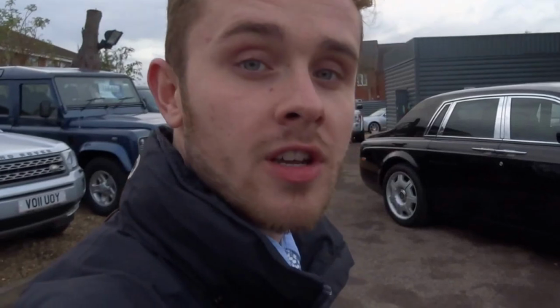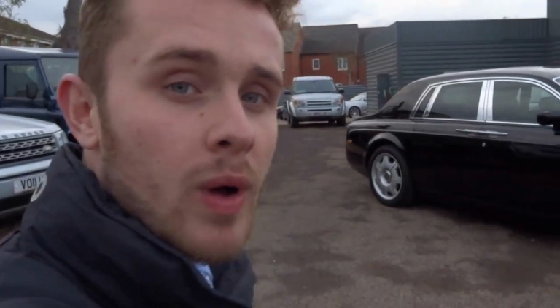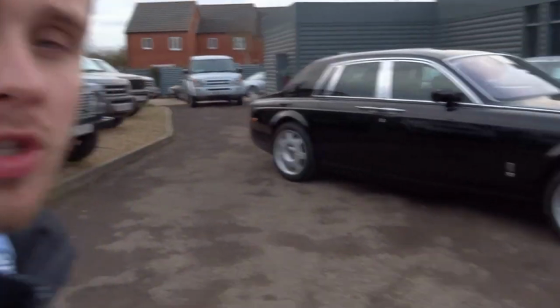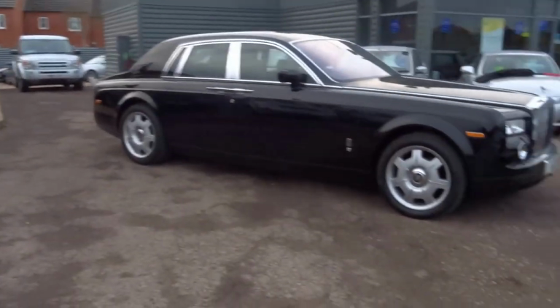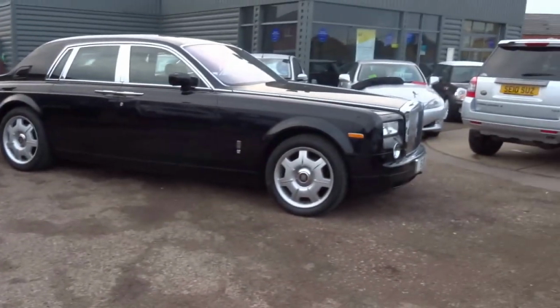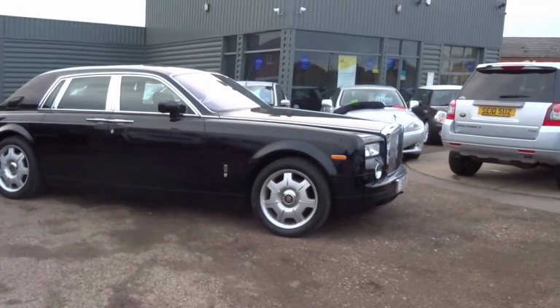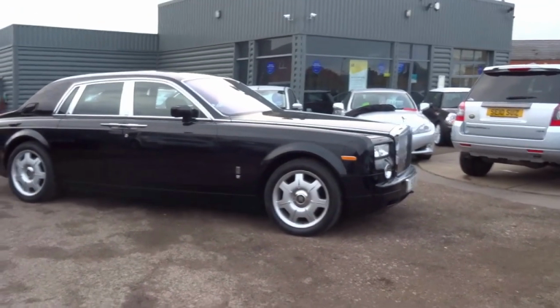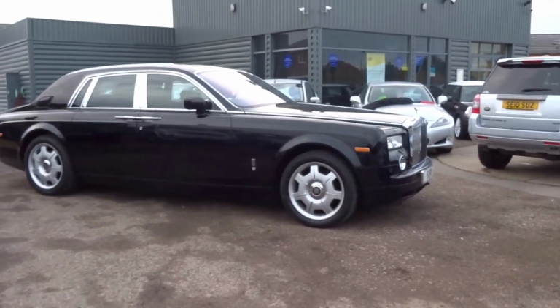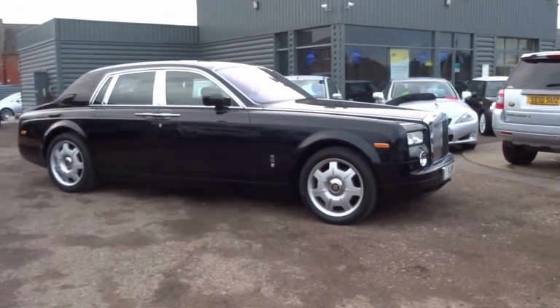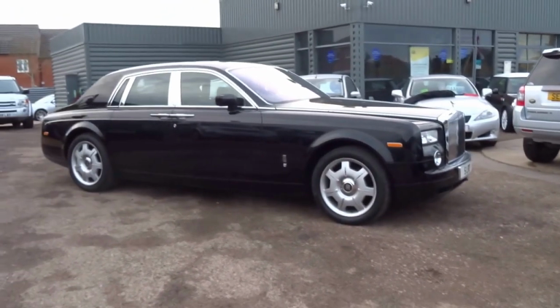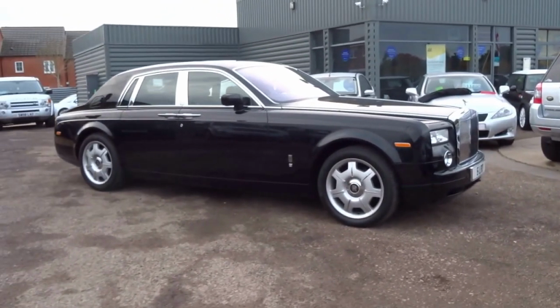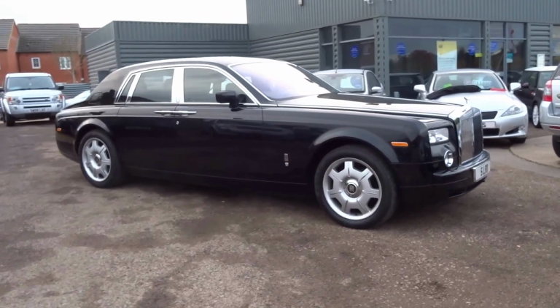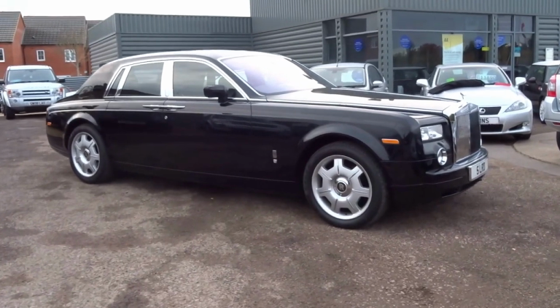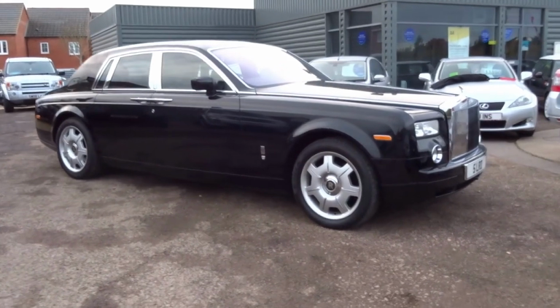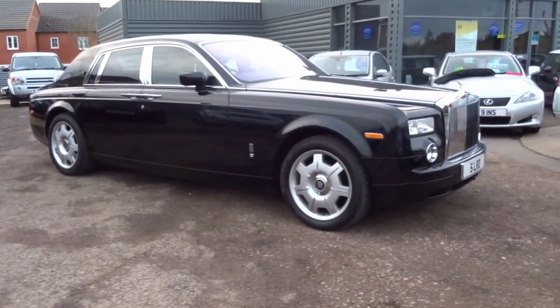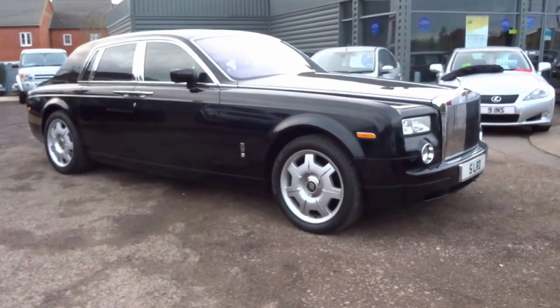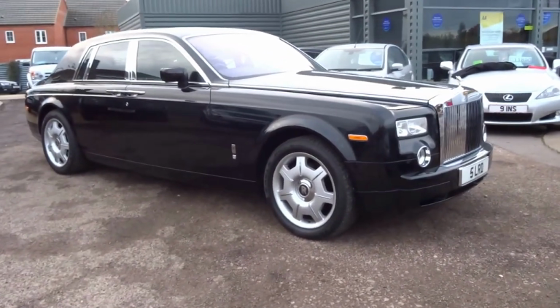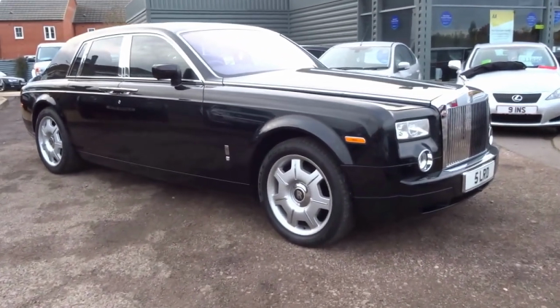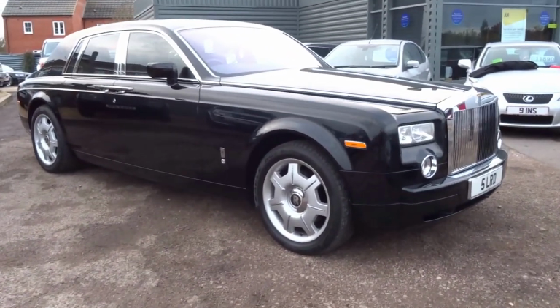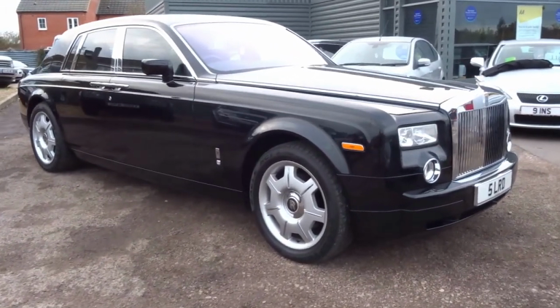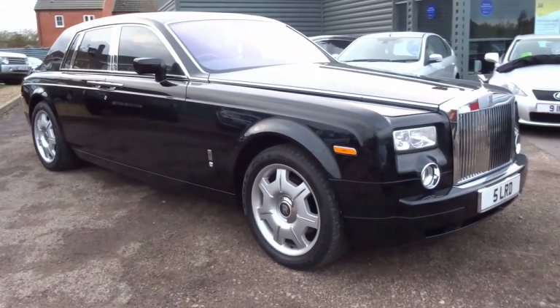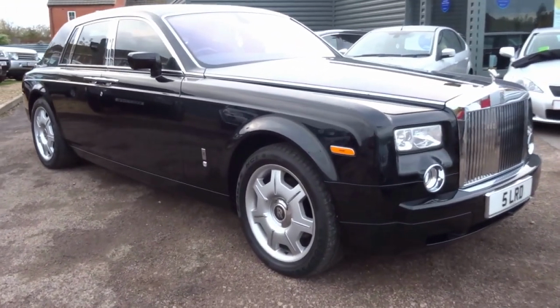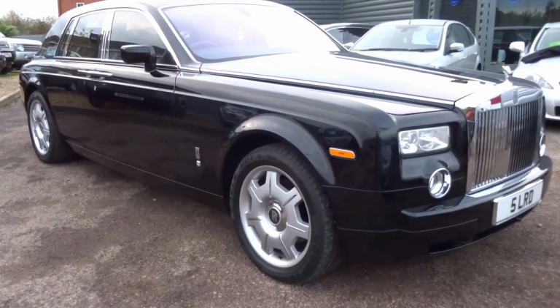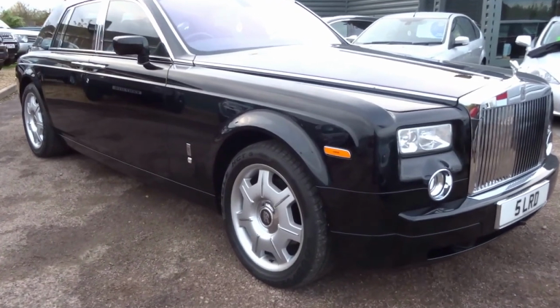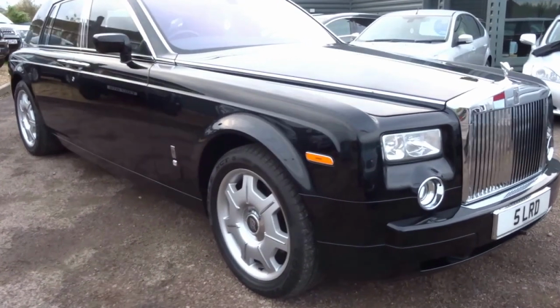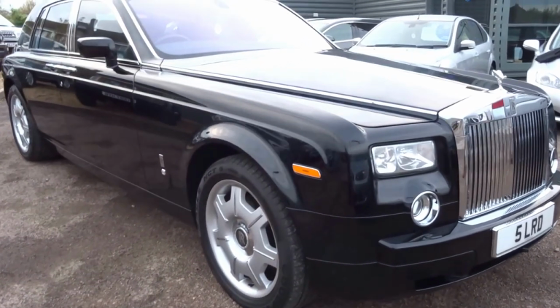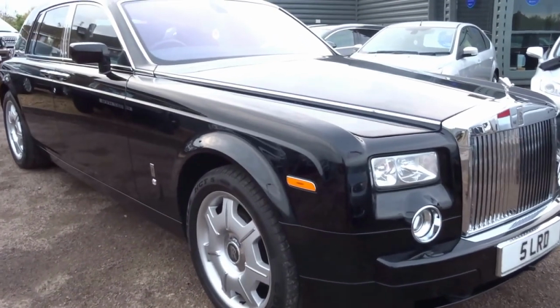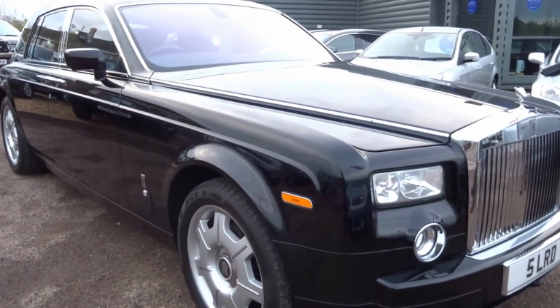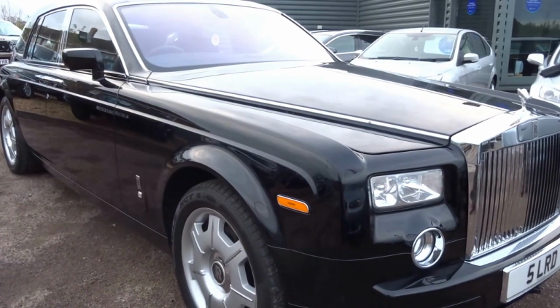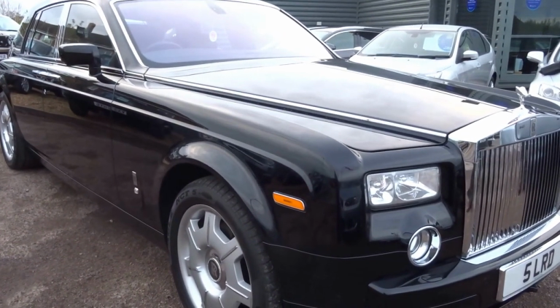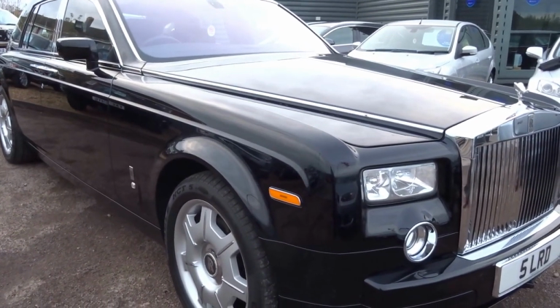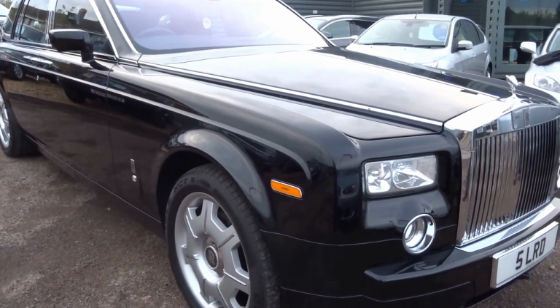Good afternoon and welcome to Country Car. This afternoon's video is on this stunning 2007 Rolls-Royce Phantom. Let me just walk you around the car — I'll show you the exterior and also the interior, and some of the features of the vehicle.